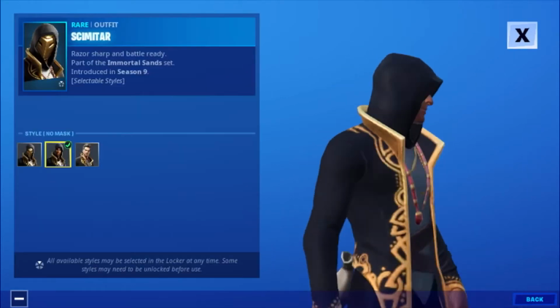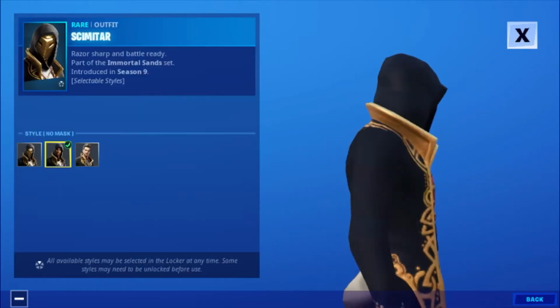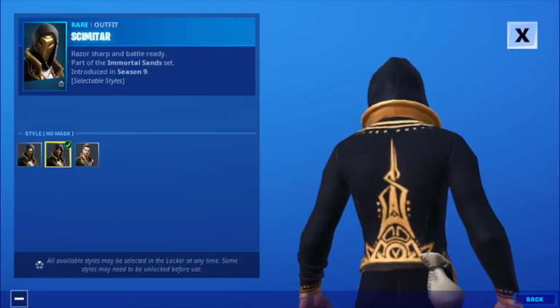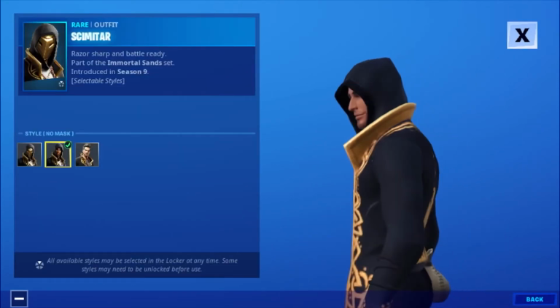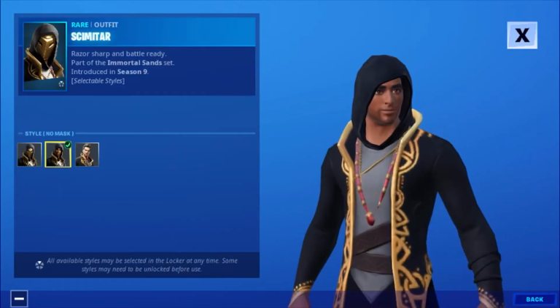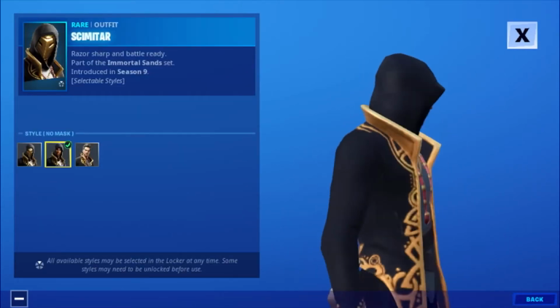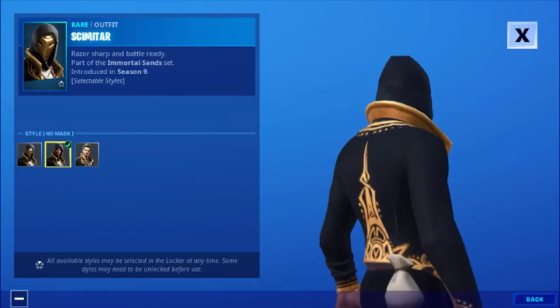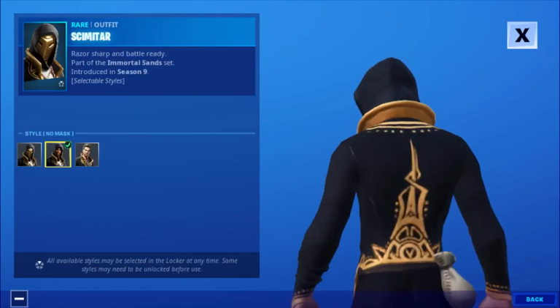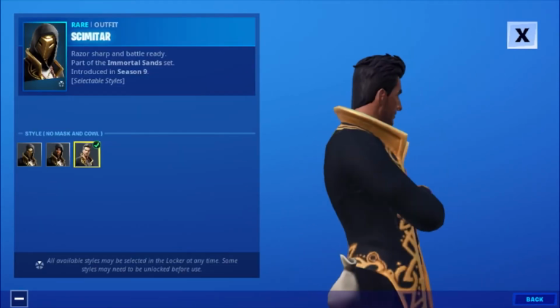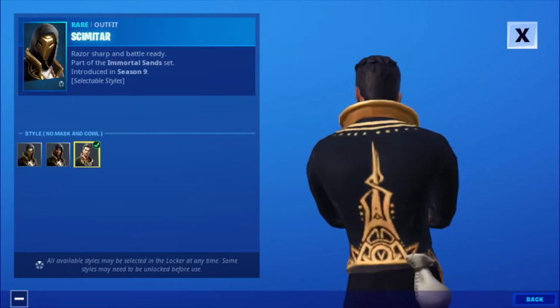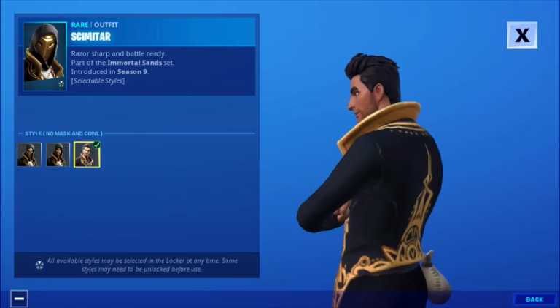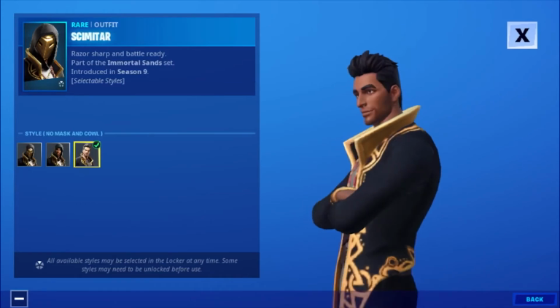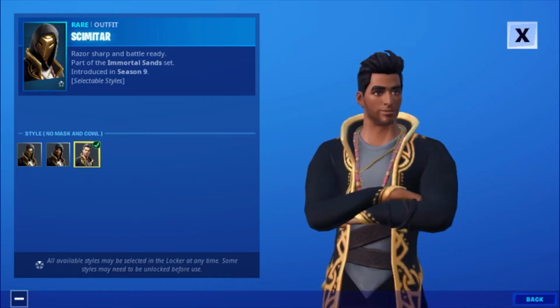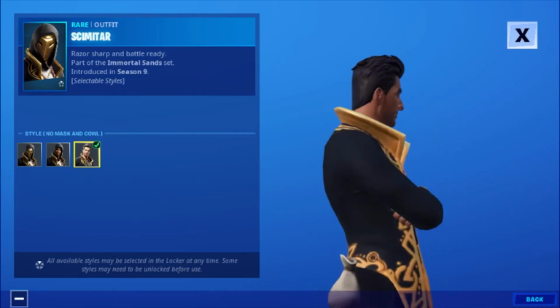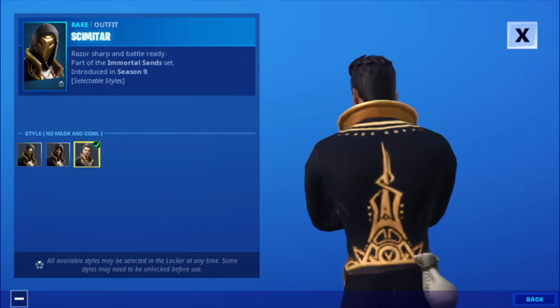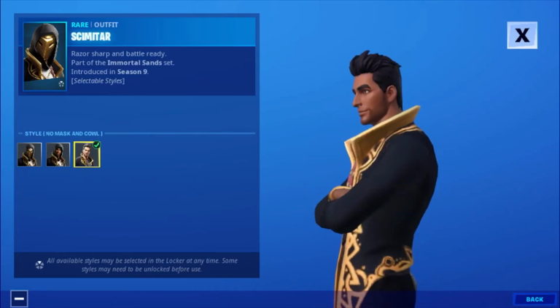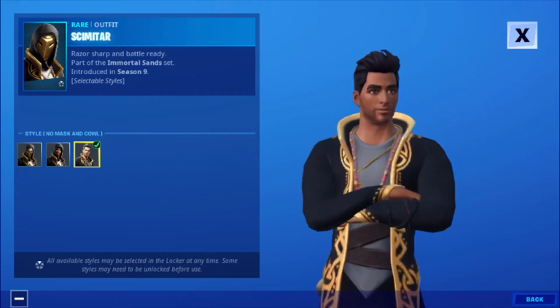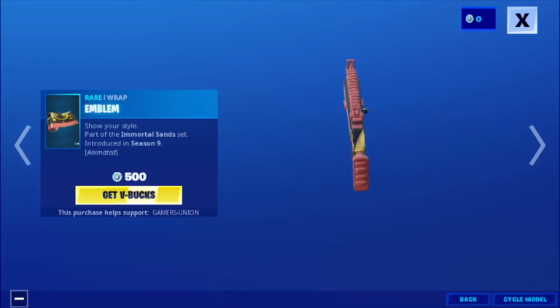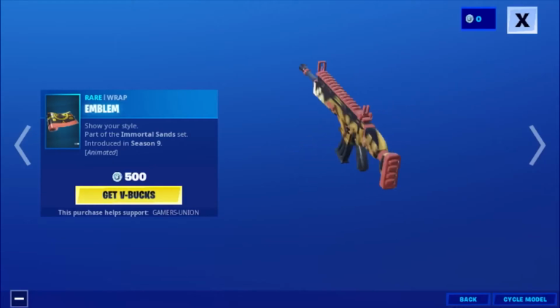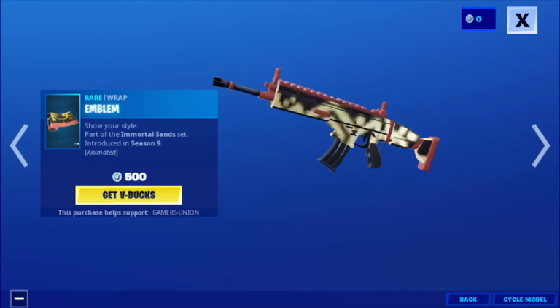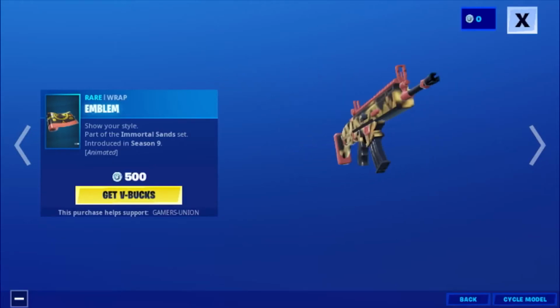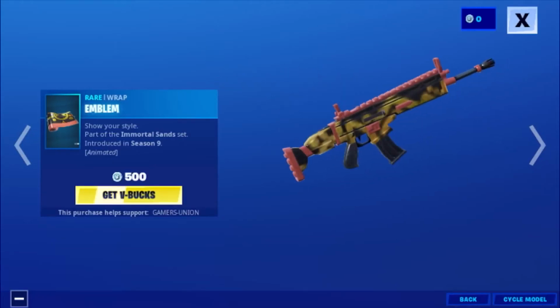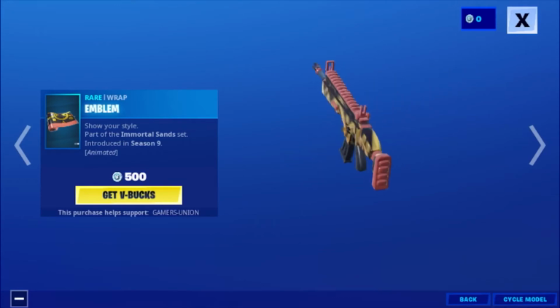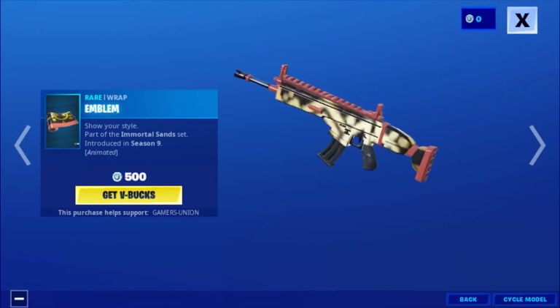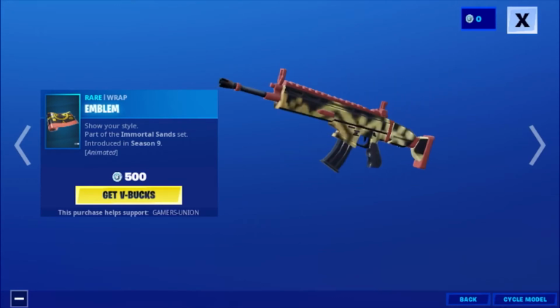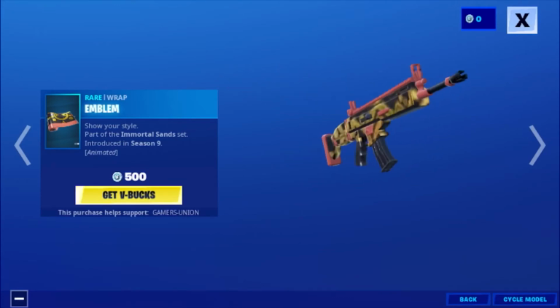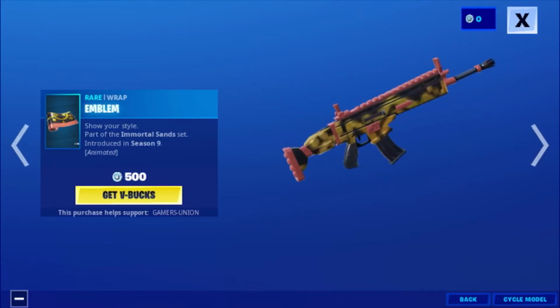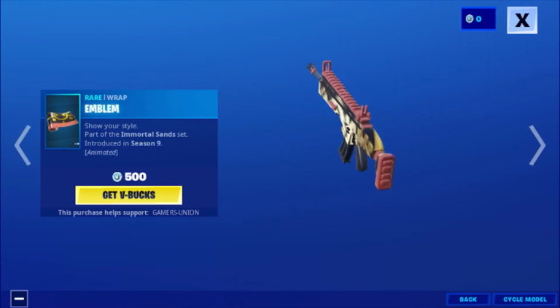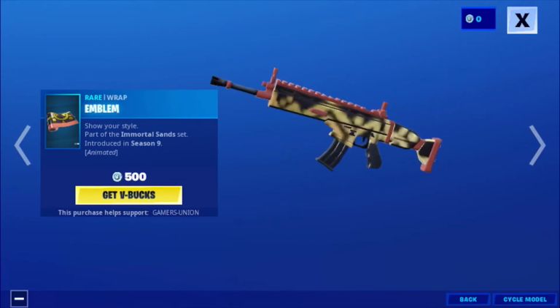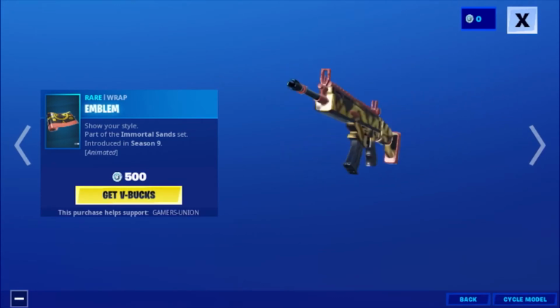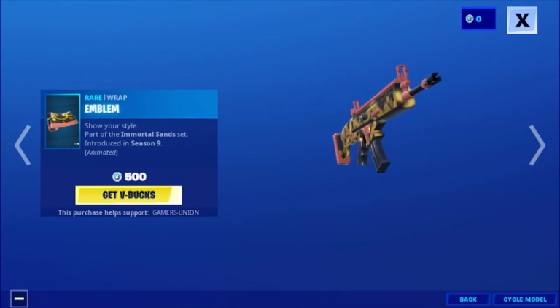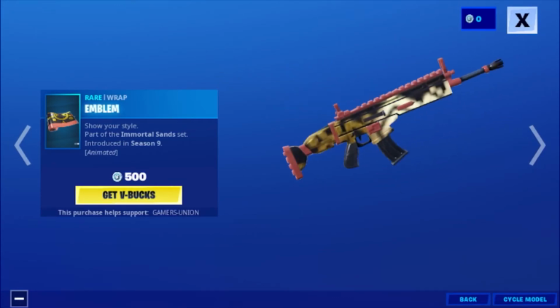Then we have the Scimitar selectable styles: No Mask, and No Mask and Cal. Then we have the Warwrap Emblem Shutter Style, part of the Emerald Sand Set, introduced in Season 9, 500 V-Bucks.